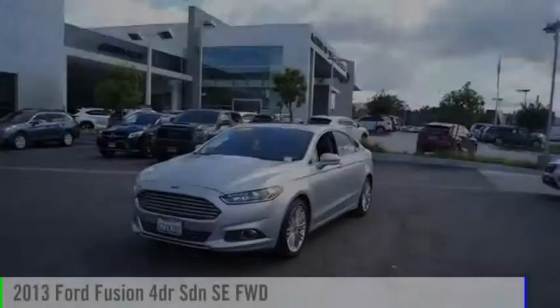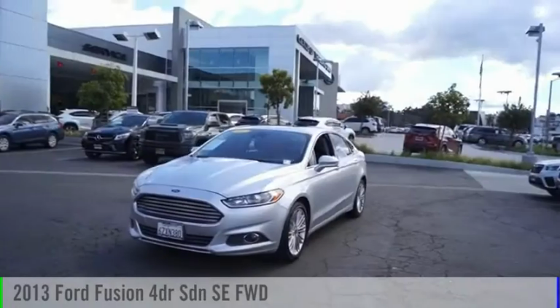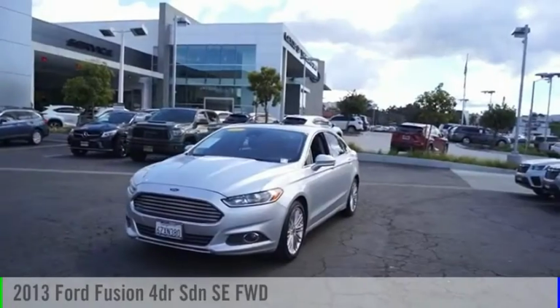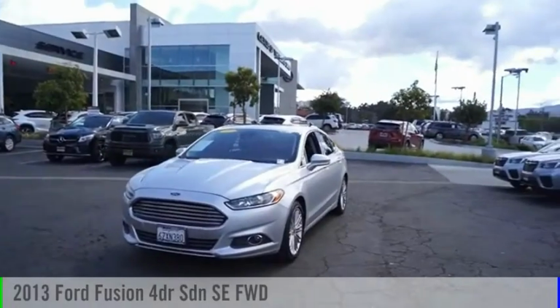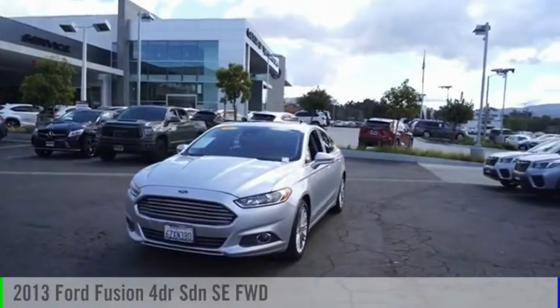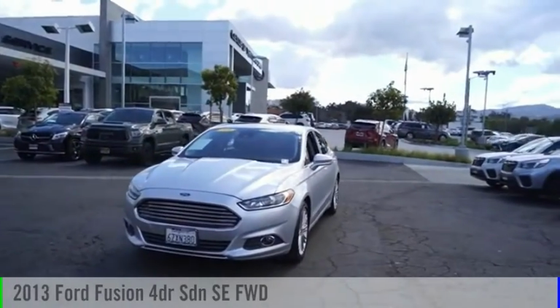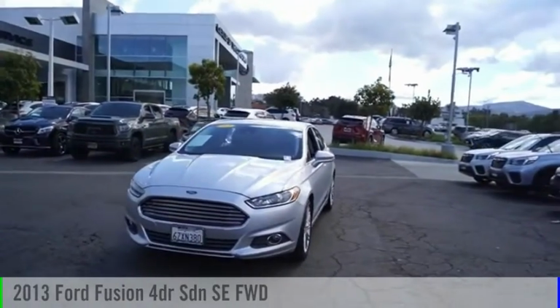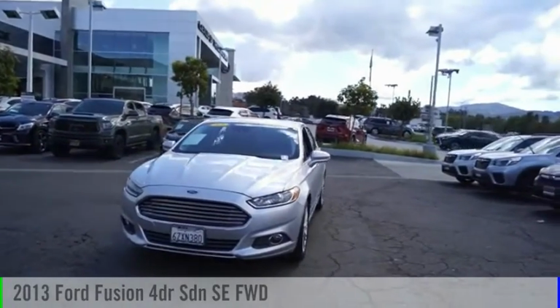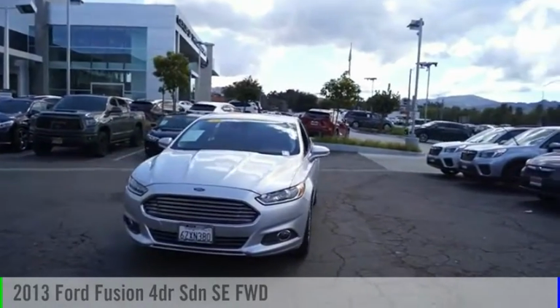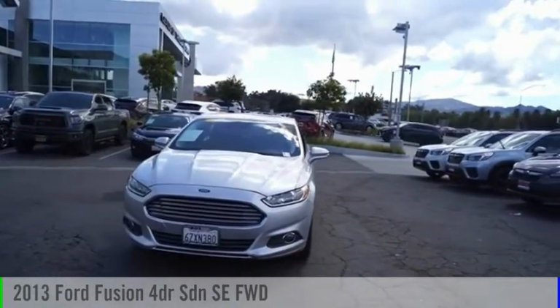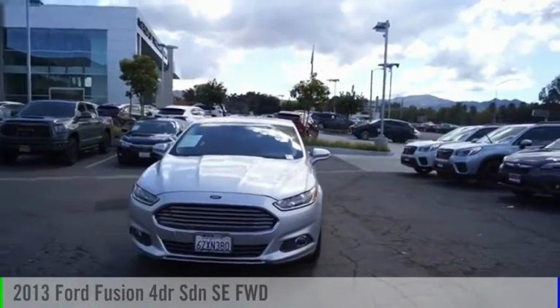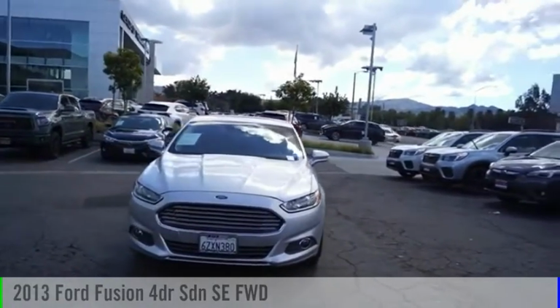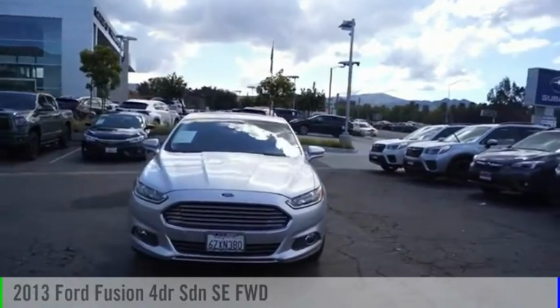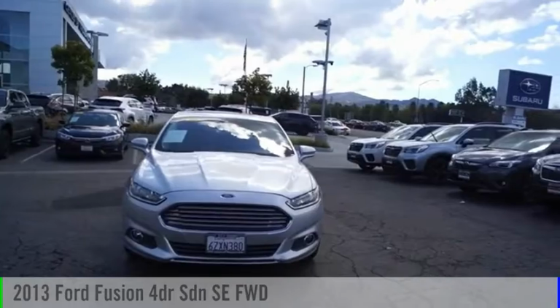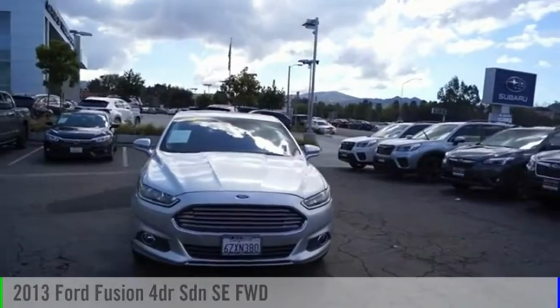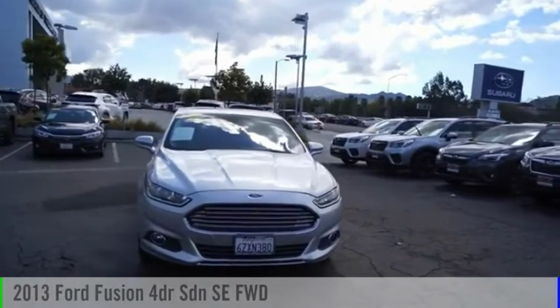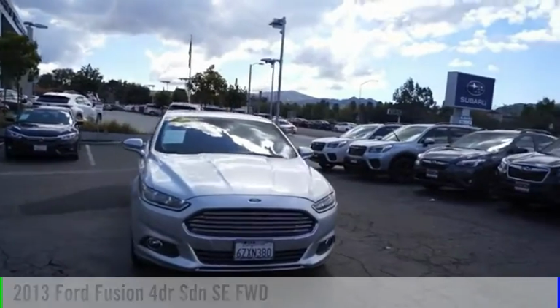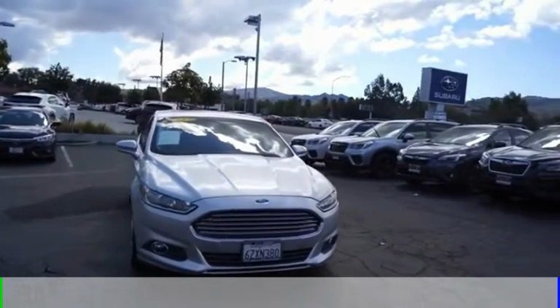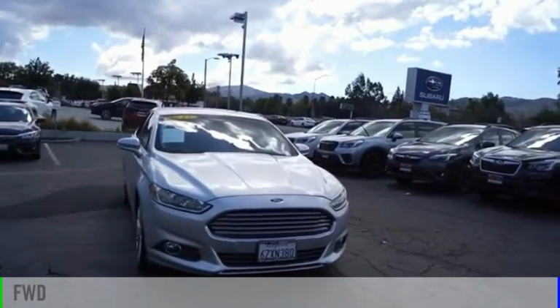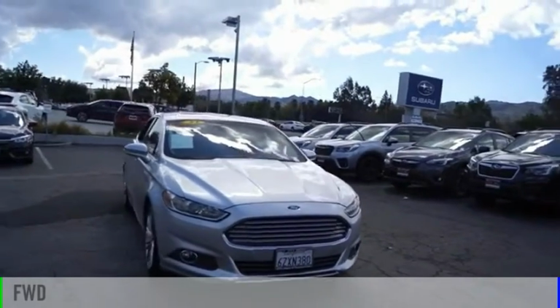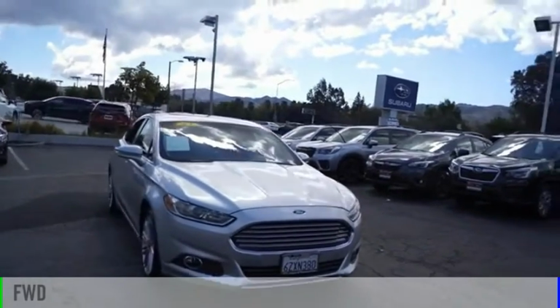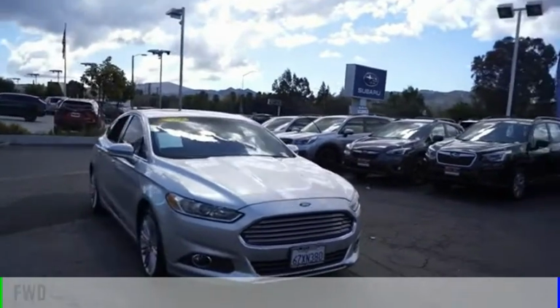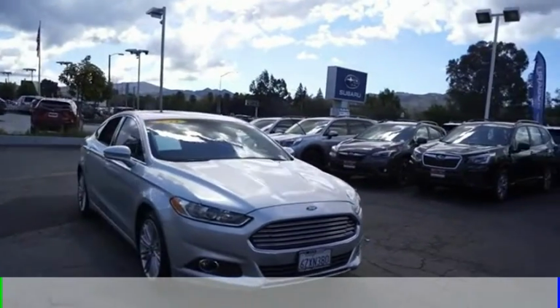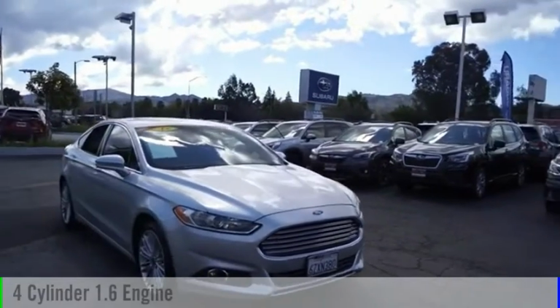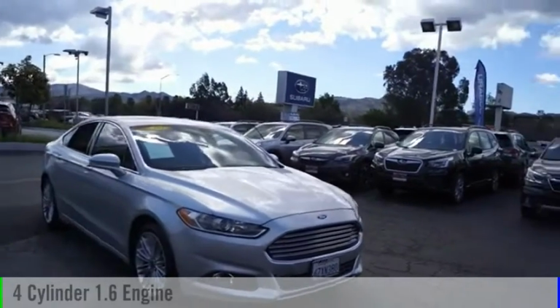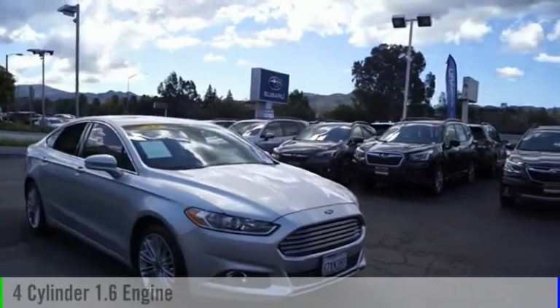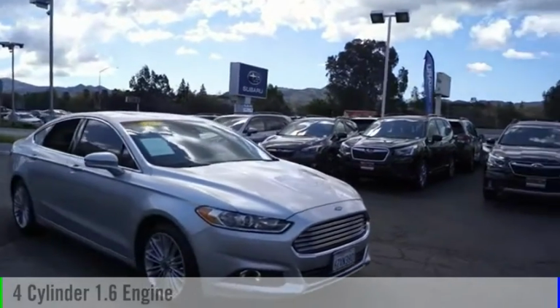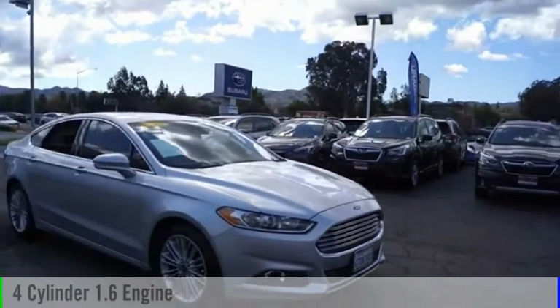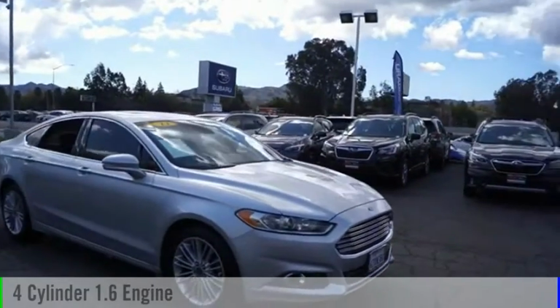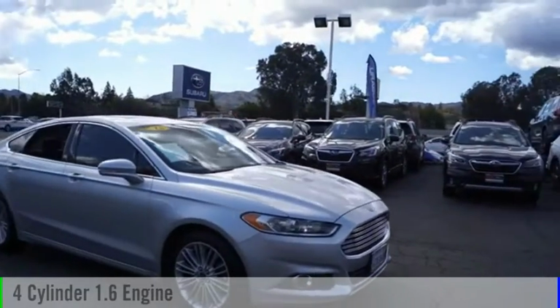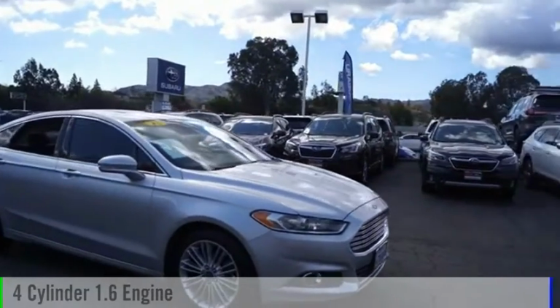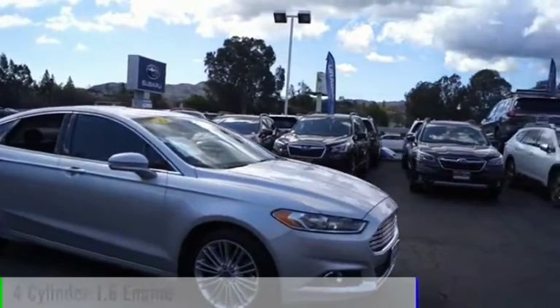Take a ride in the 2013 Fusion. This vehicle is powered by a front-wheel drive, four-cylinder, 1.6-liter engine.